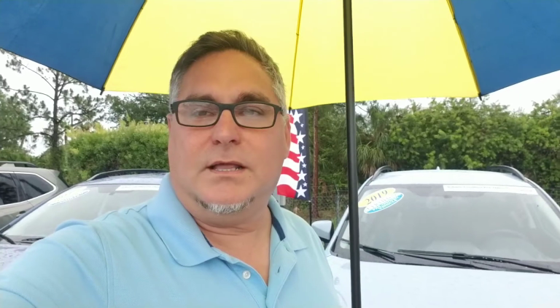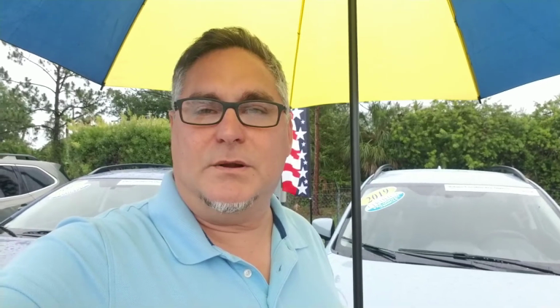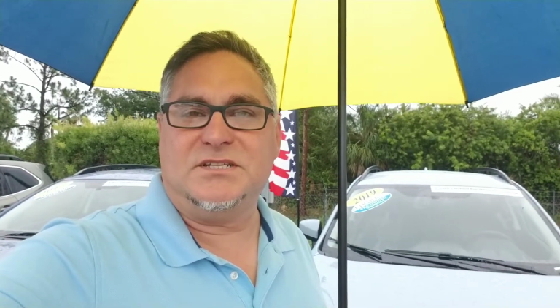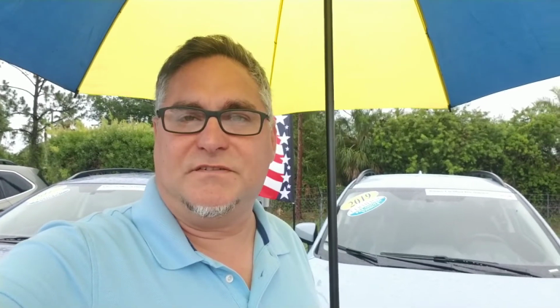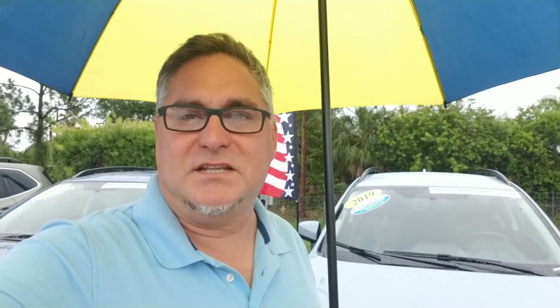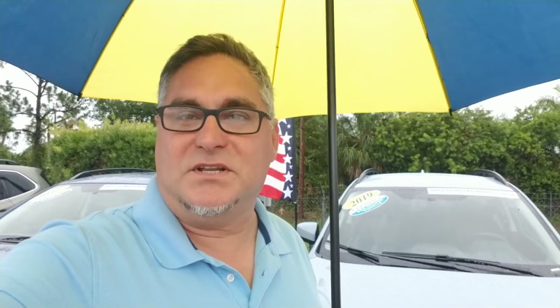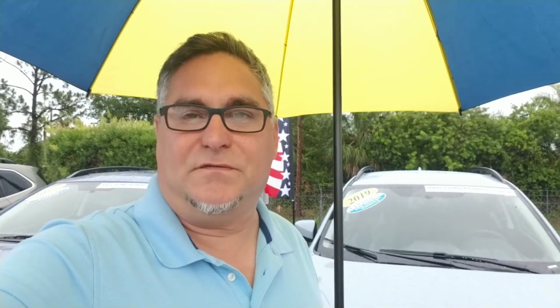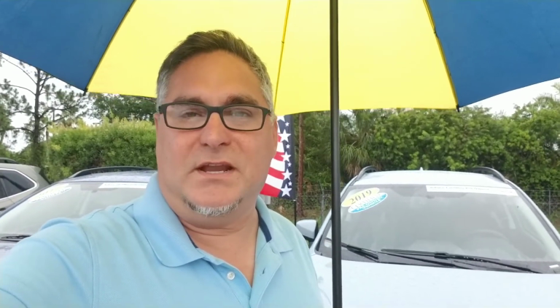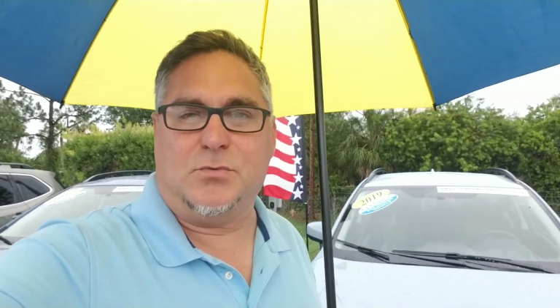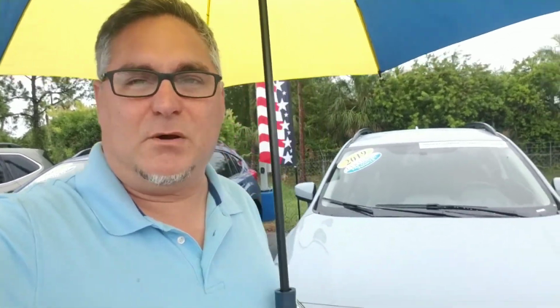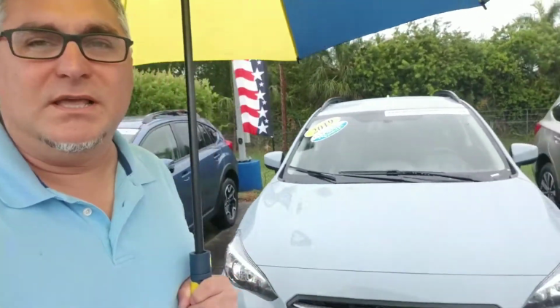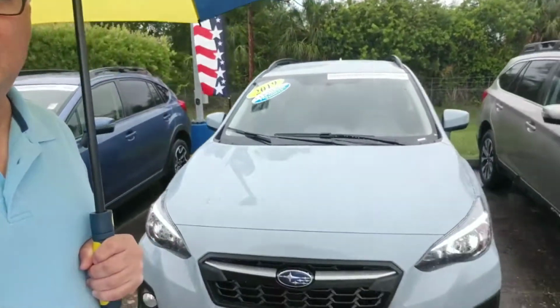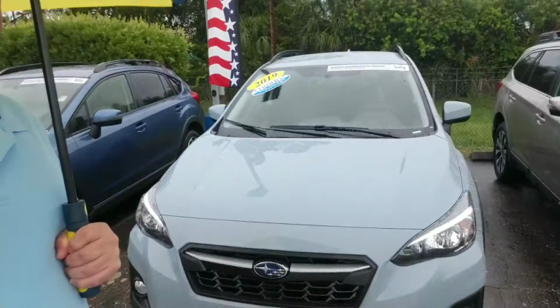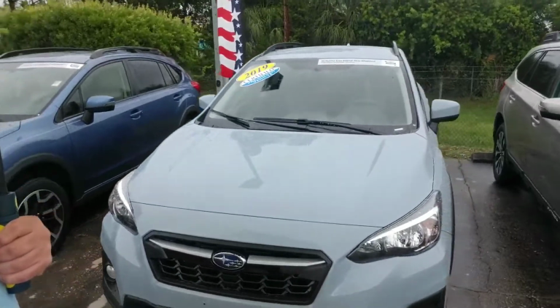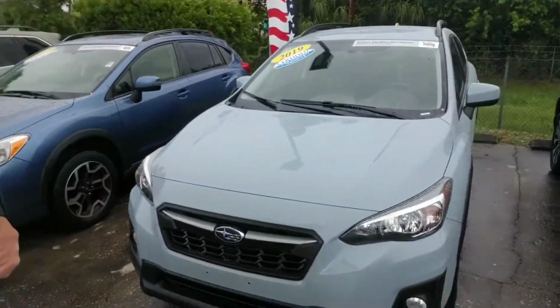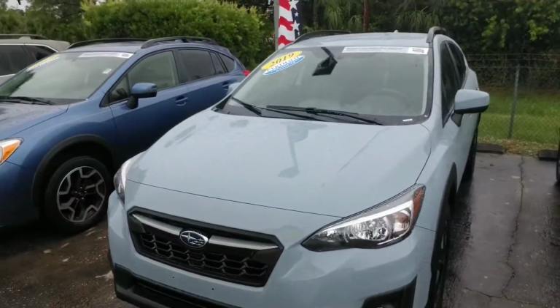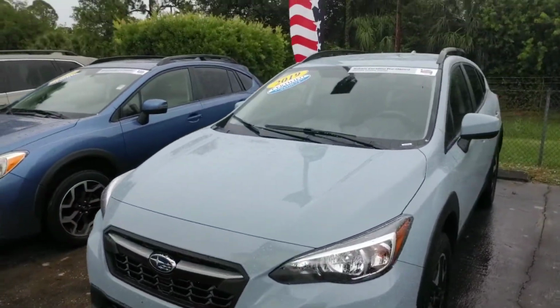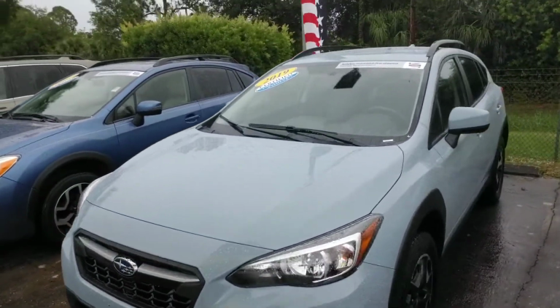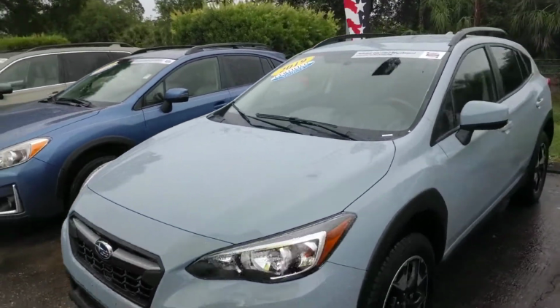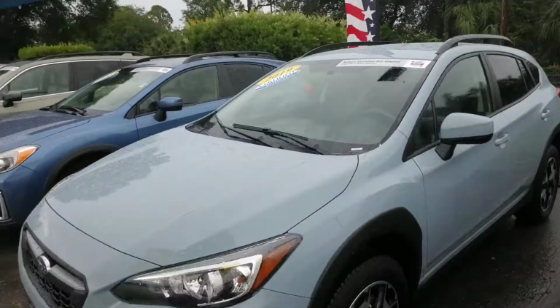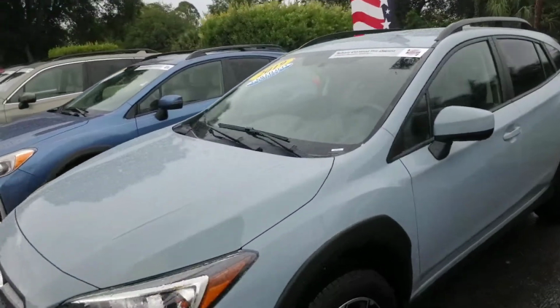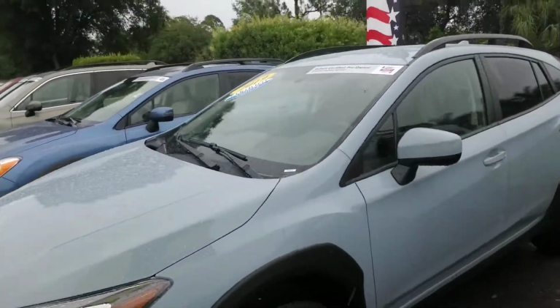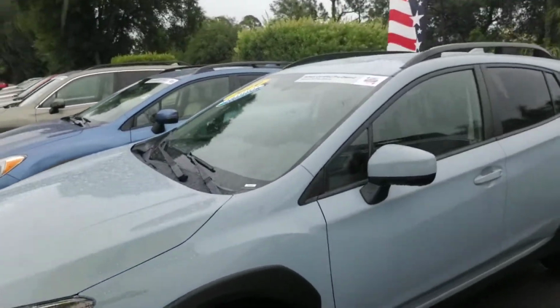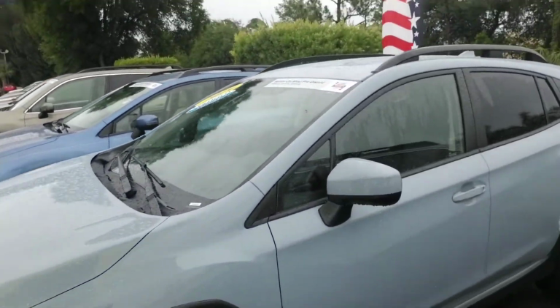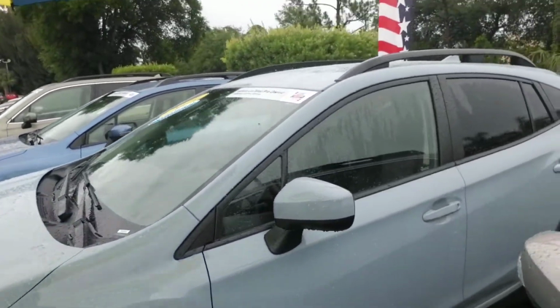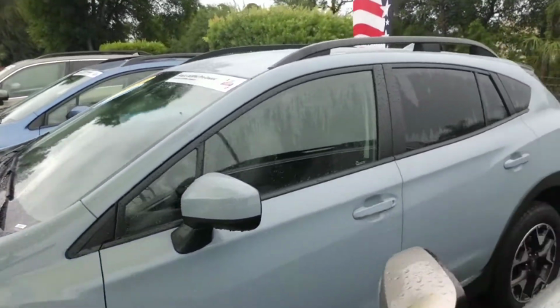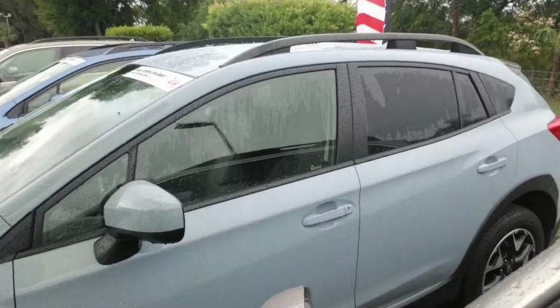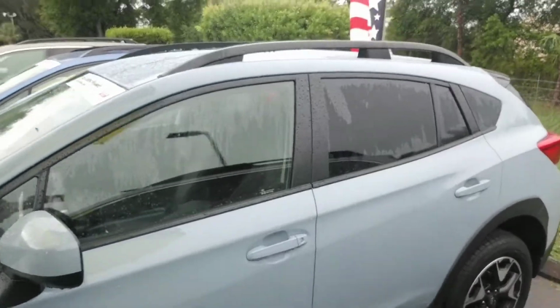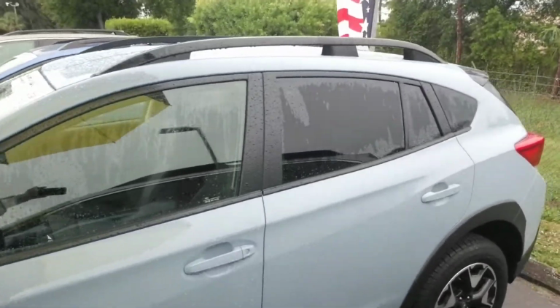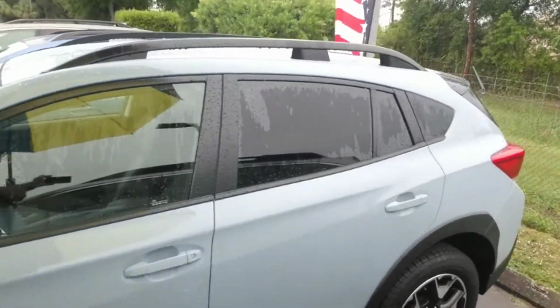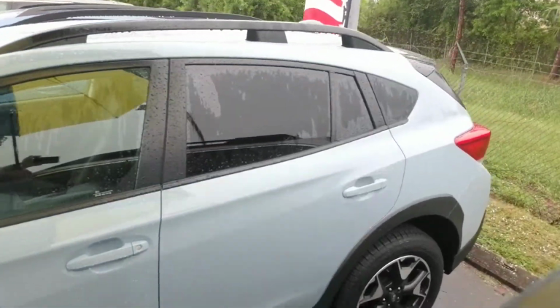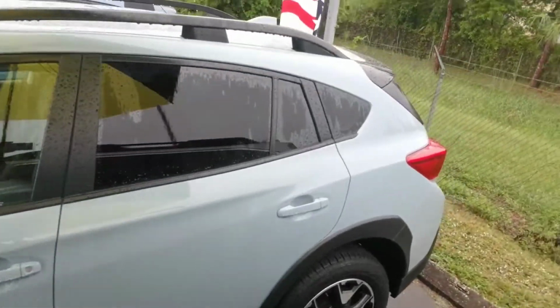Hello Dremmo, this is Joseph Hanks and it's always a beautiful day here at Subaru of Melbourne. Today I'm here to show you this 2019 Subaru Crosstrek that you're interested in. I'm just going to give you a quick walk around the vehicle so you get a nice visual of it.